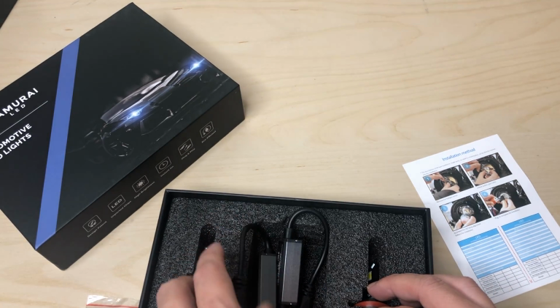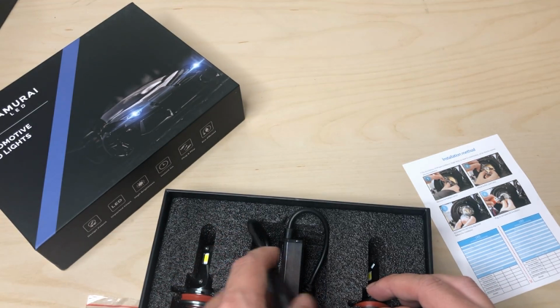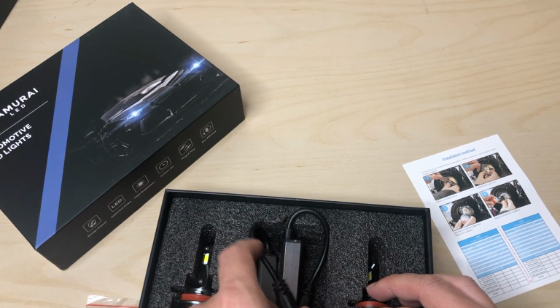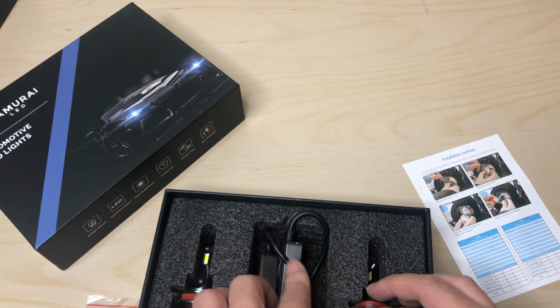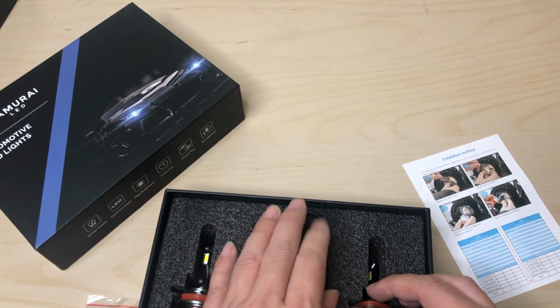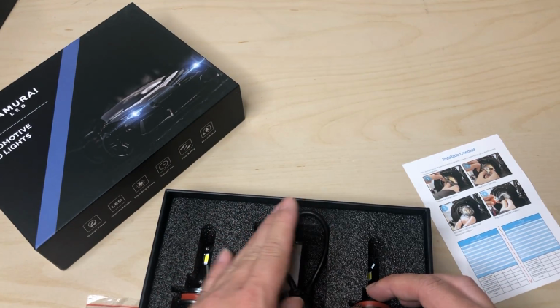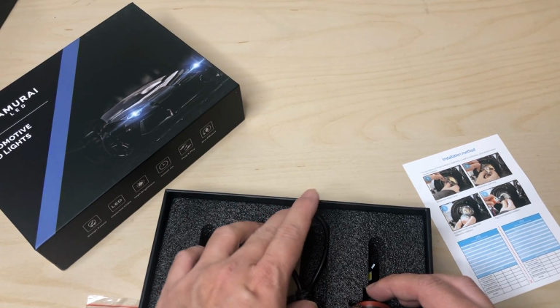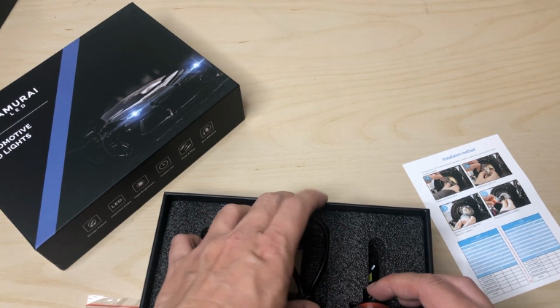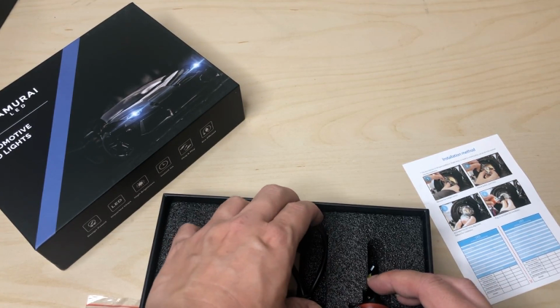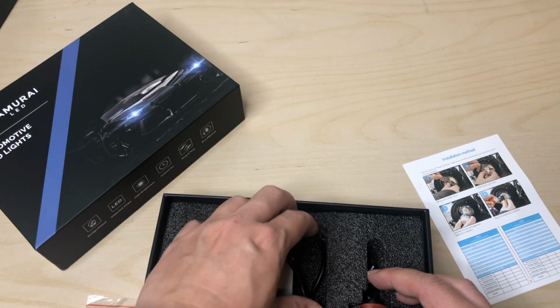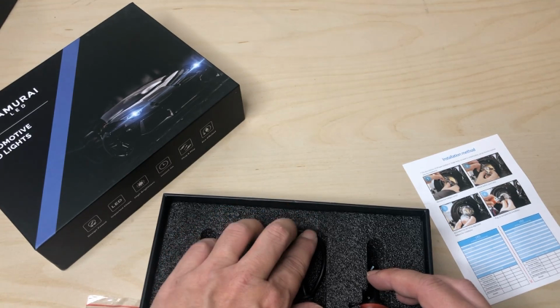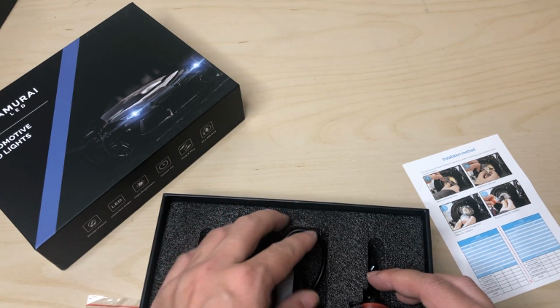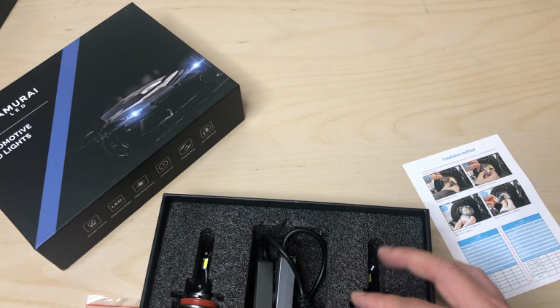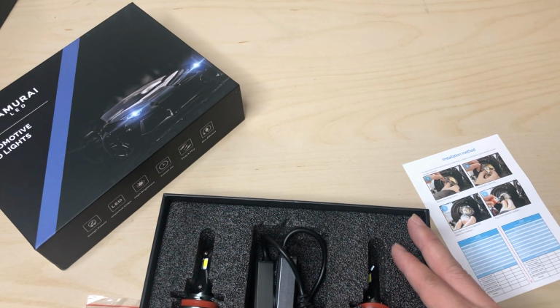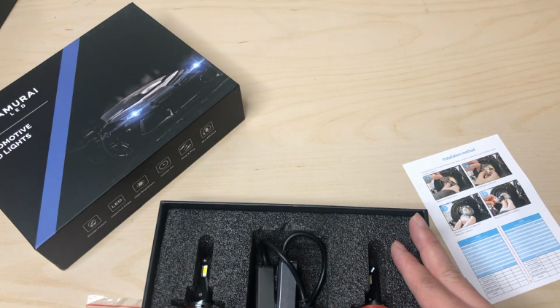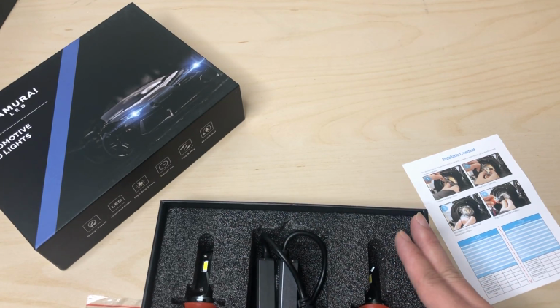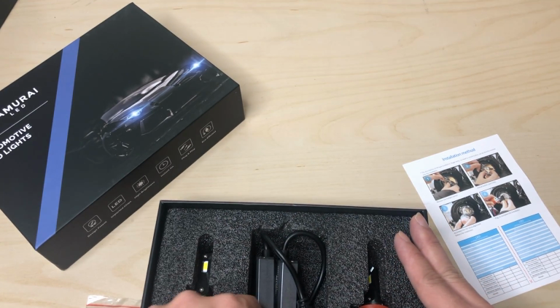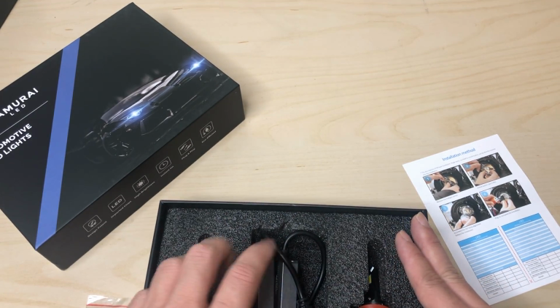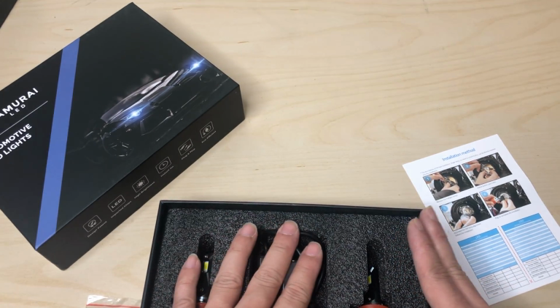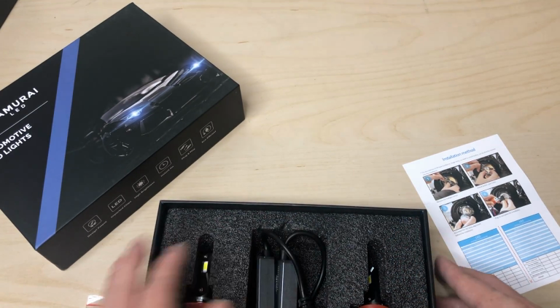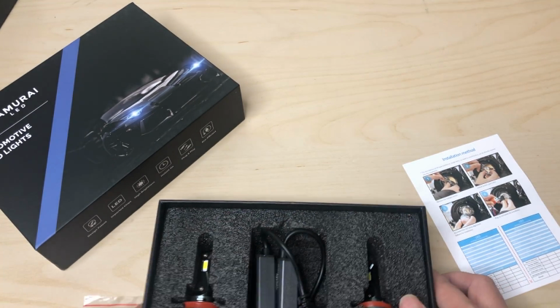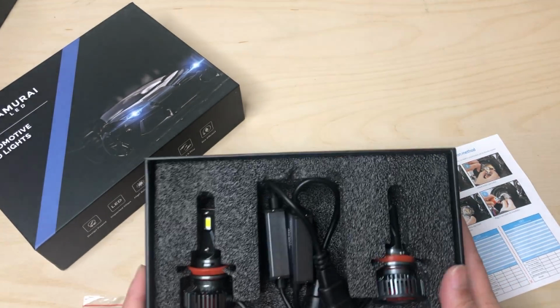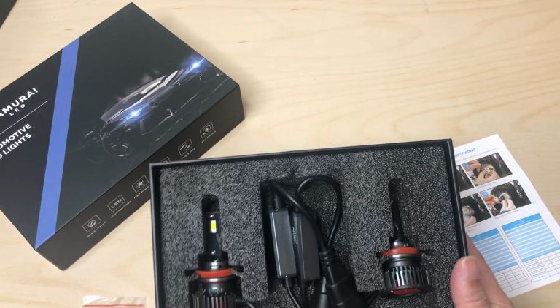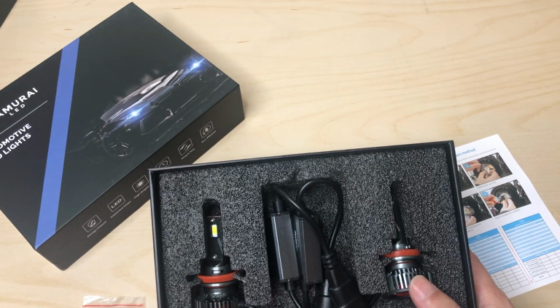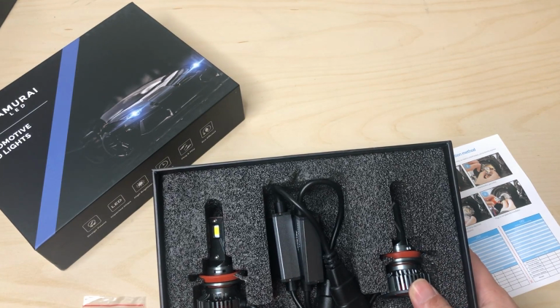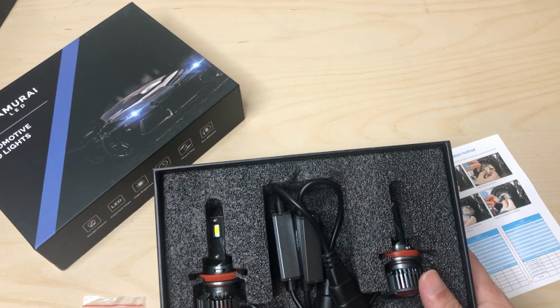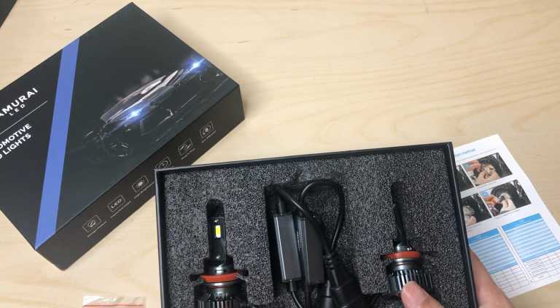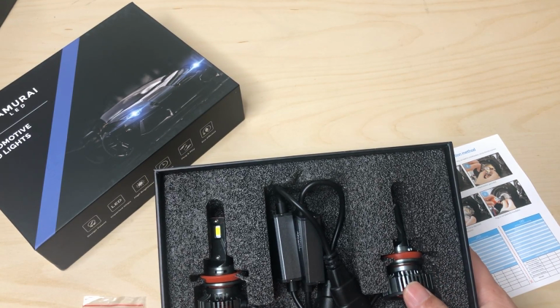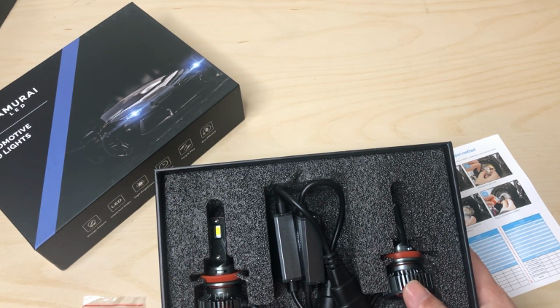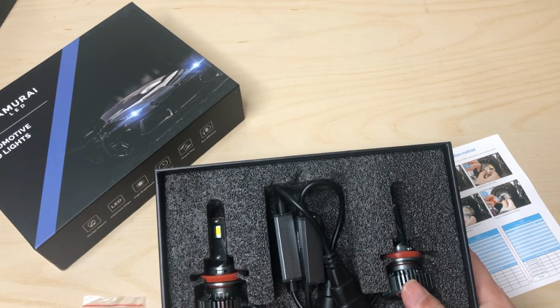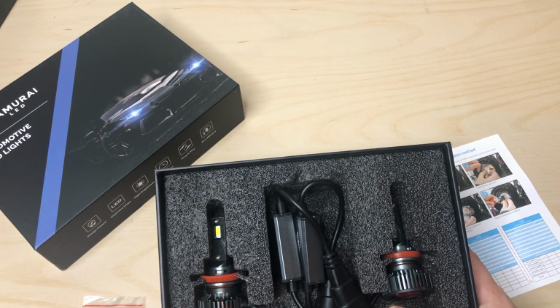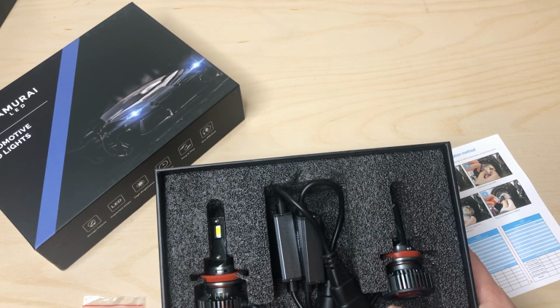I will be mounting this in my friend's Civic. I'll try to video it and I'll do a separate video so you can see this item getting installed into his newer Civic.